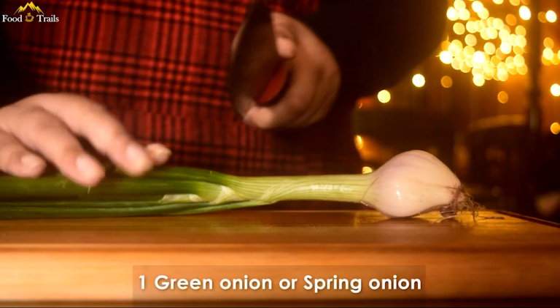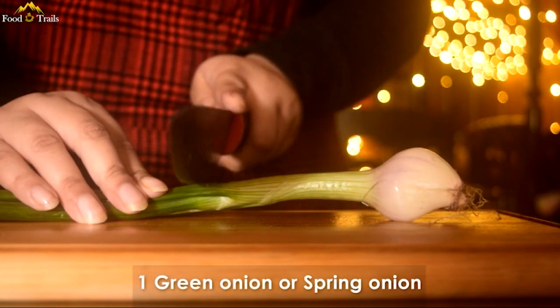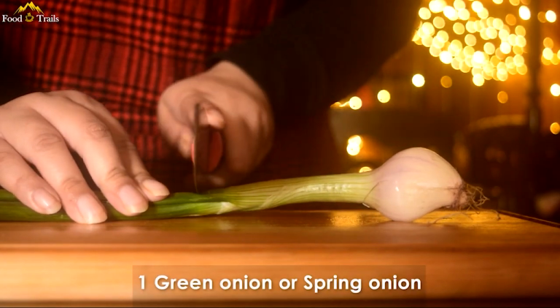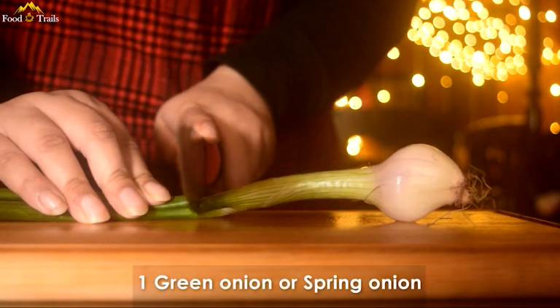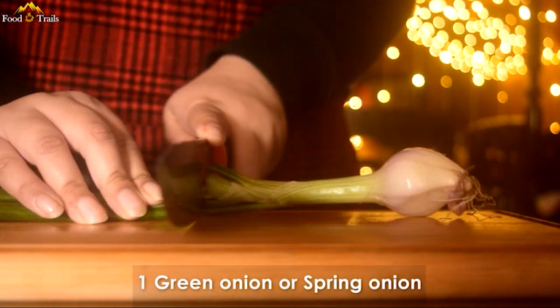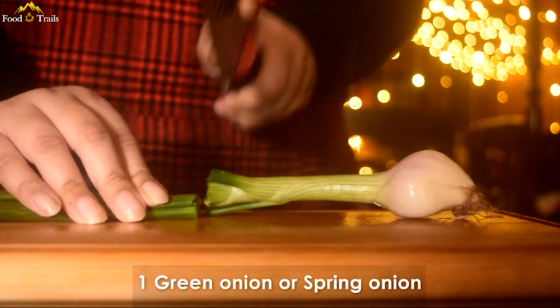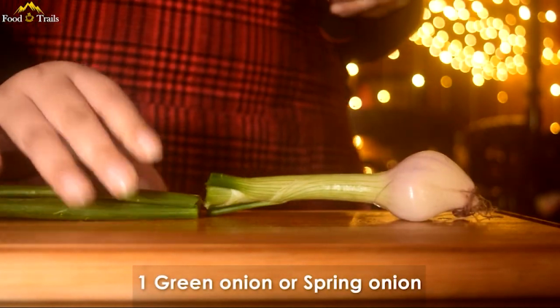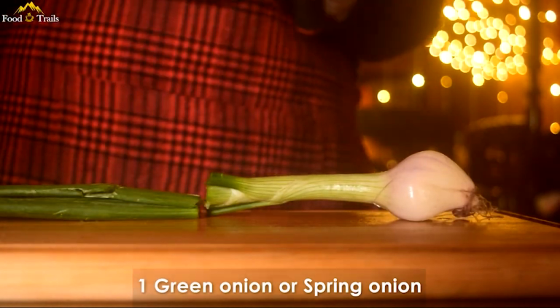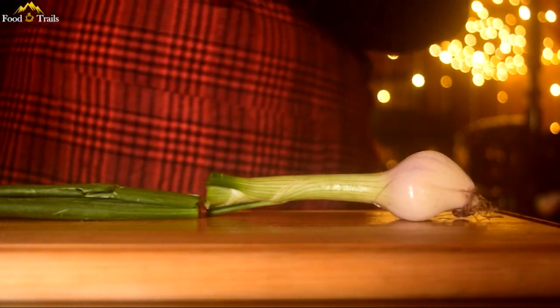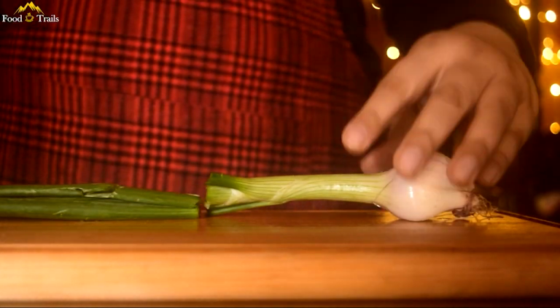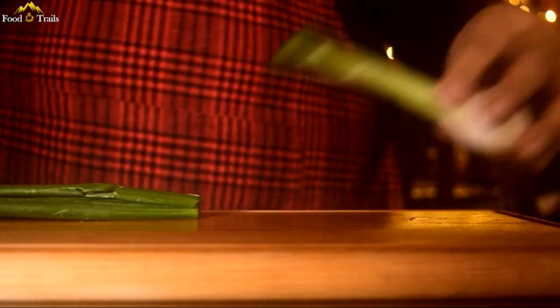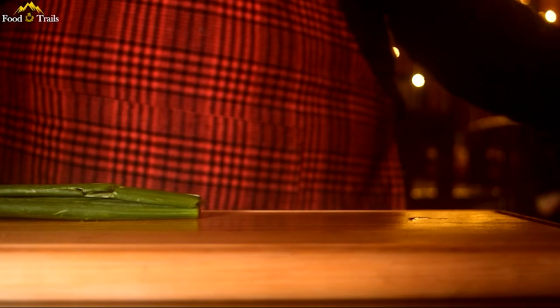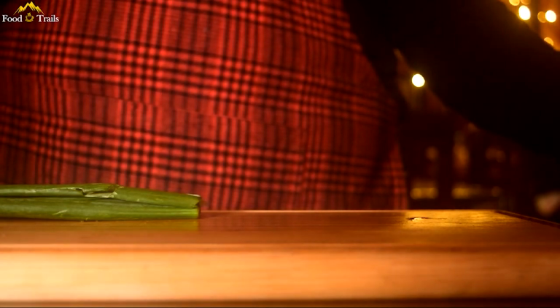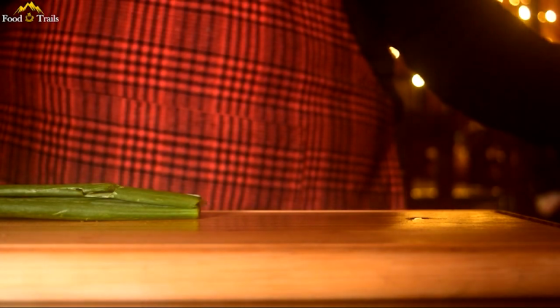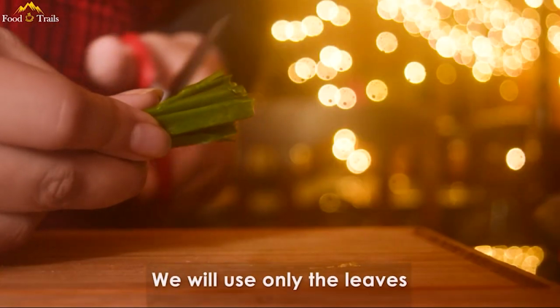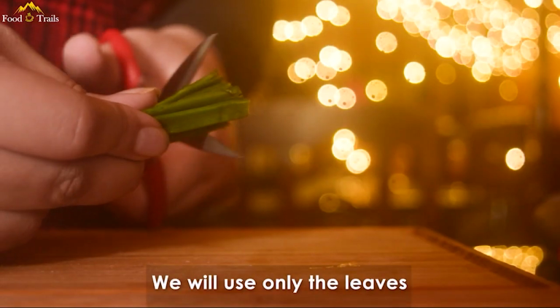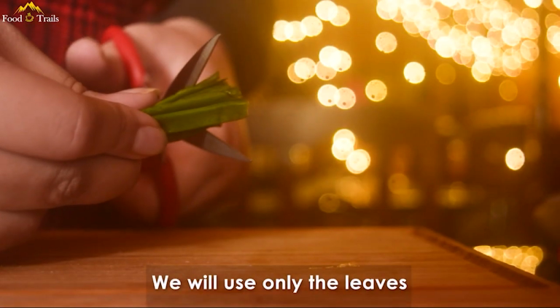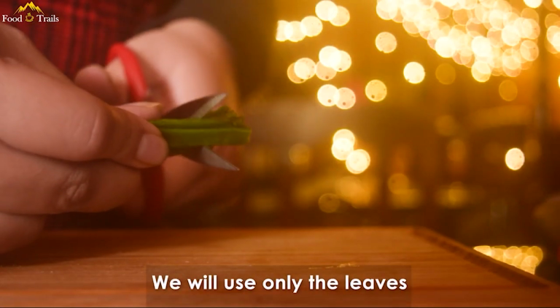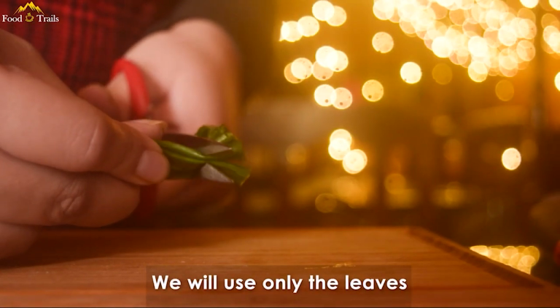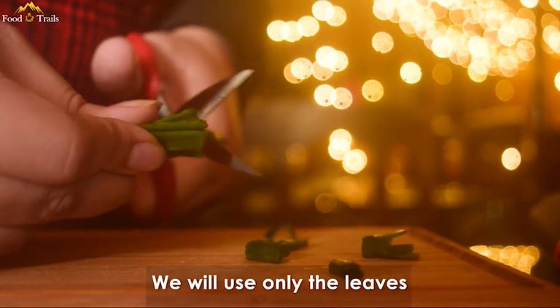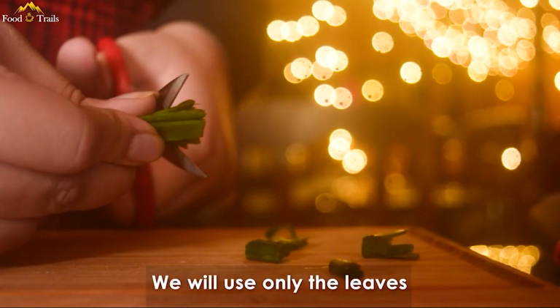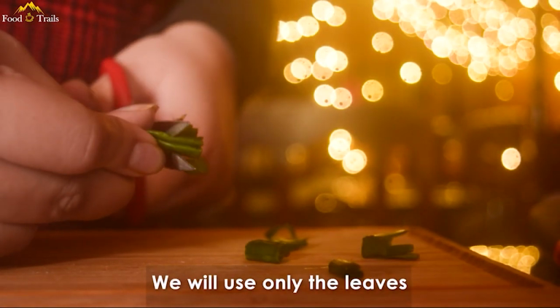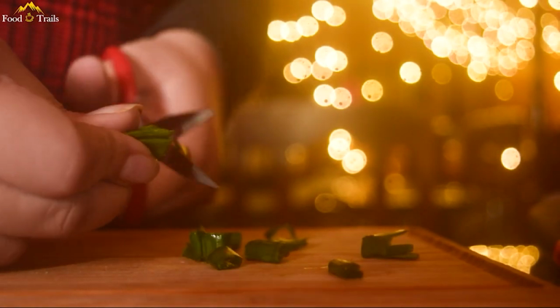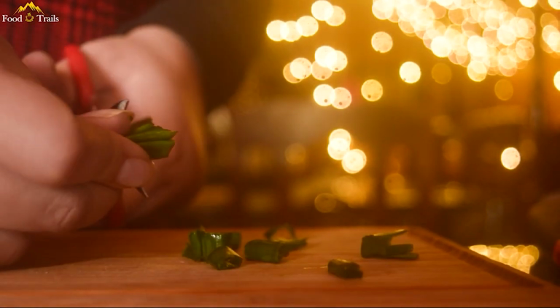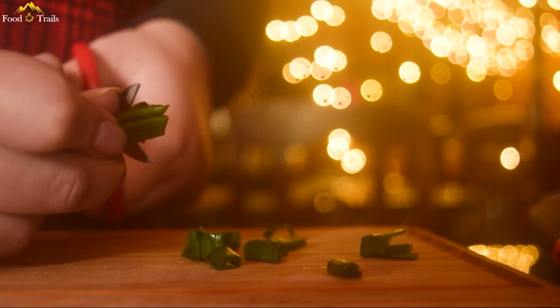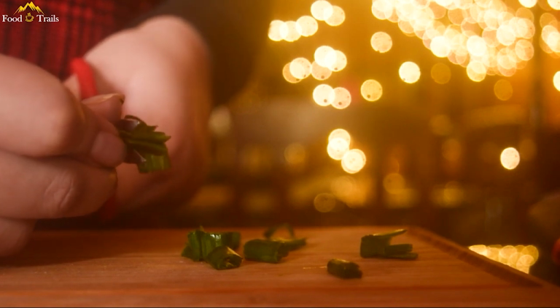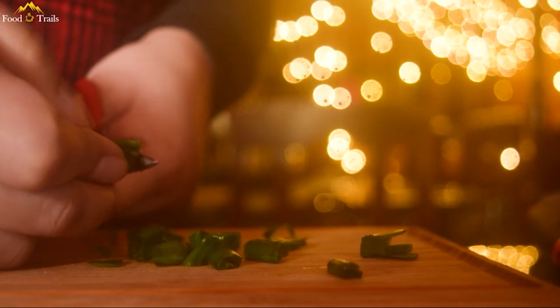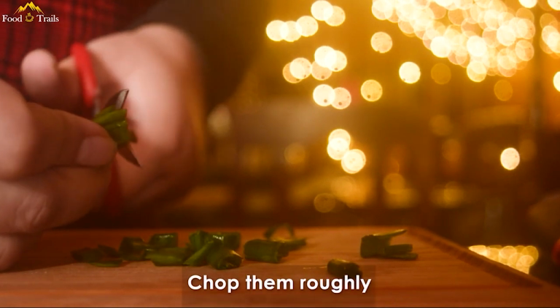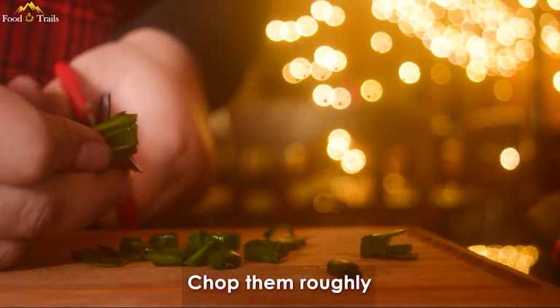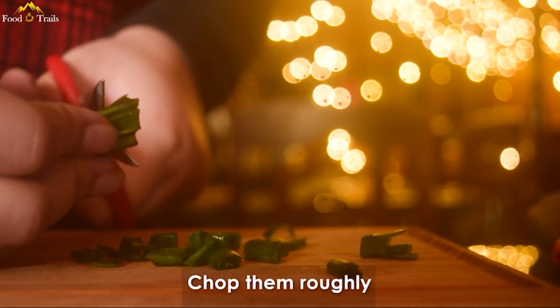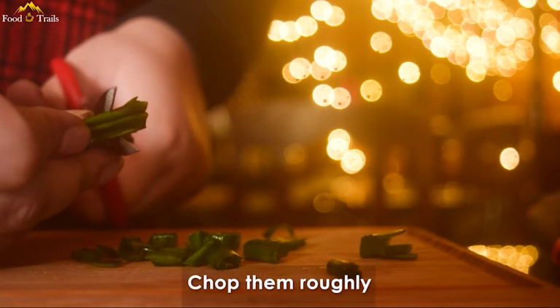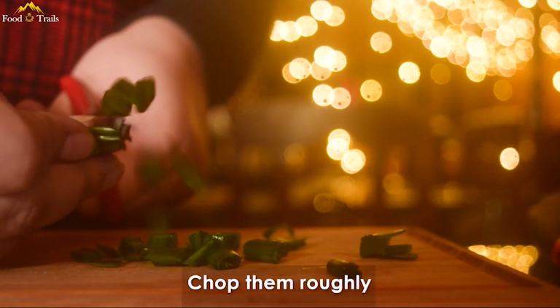Next, what you will need is one green onion. This vegetable is actually optional, but you know me — I love greens. If you are adding it, add only the leaves by roughly chopping them first.